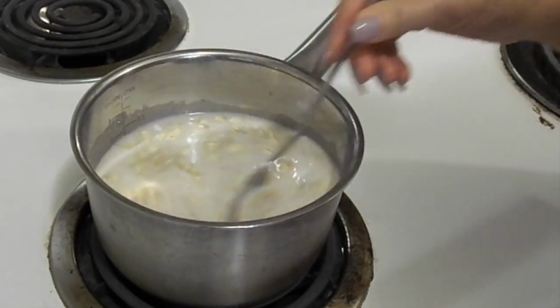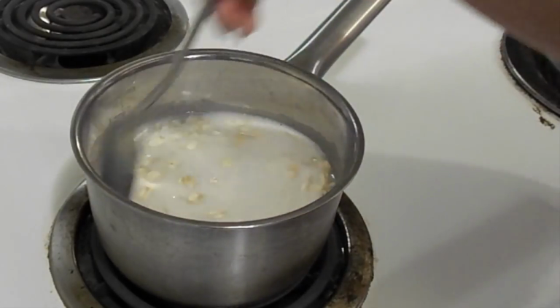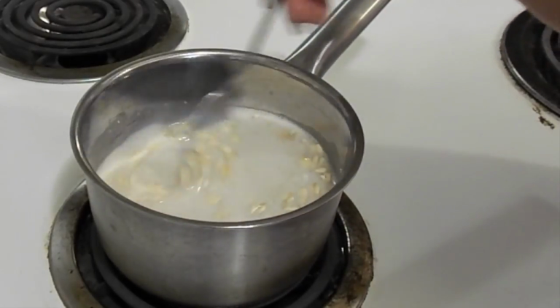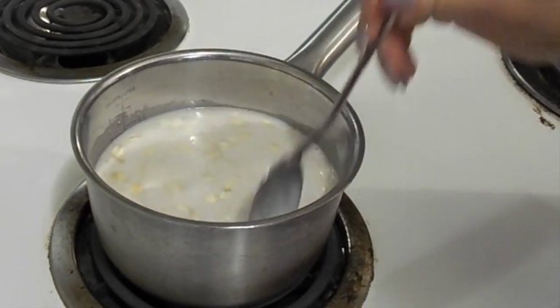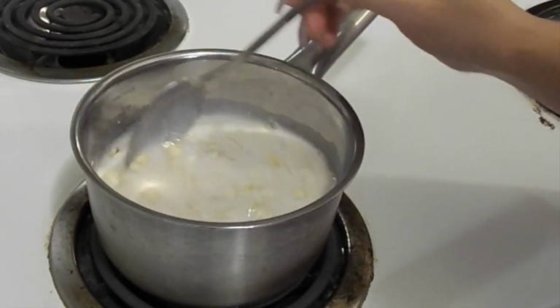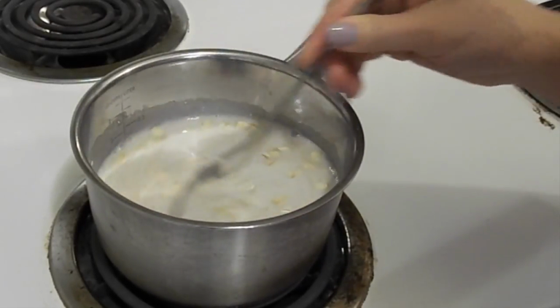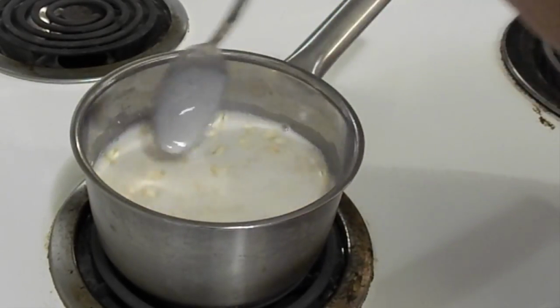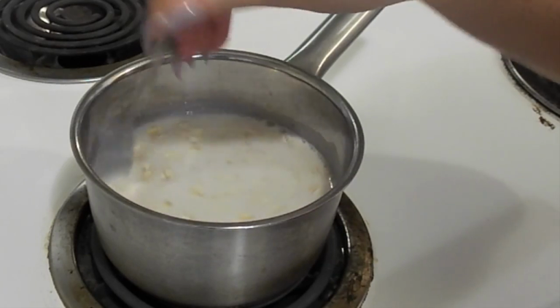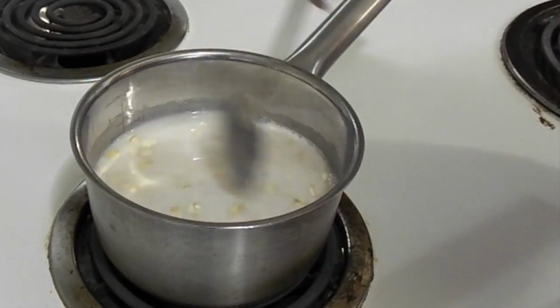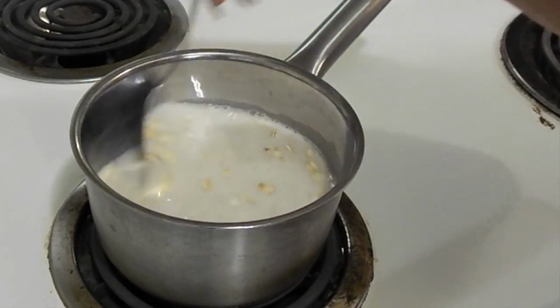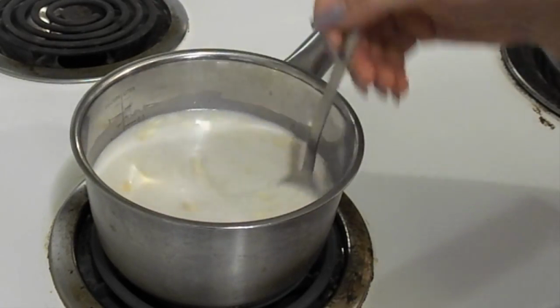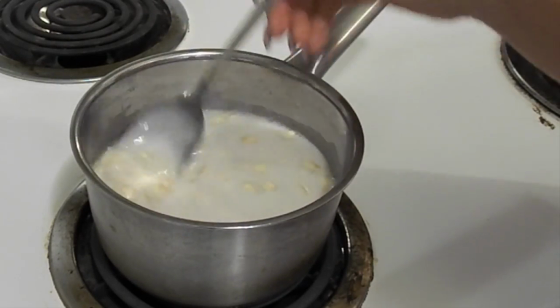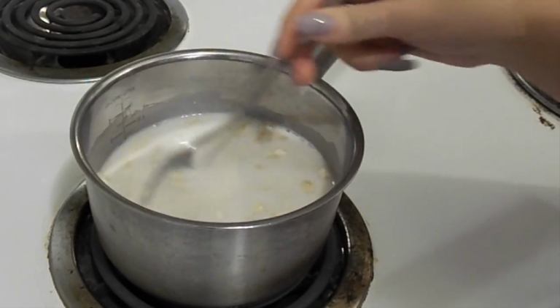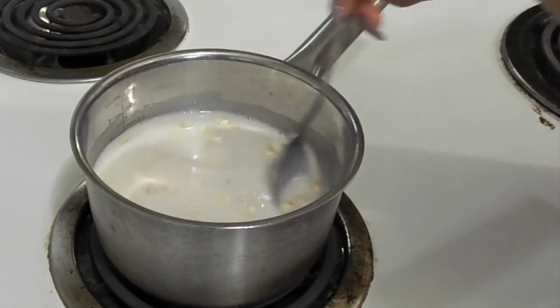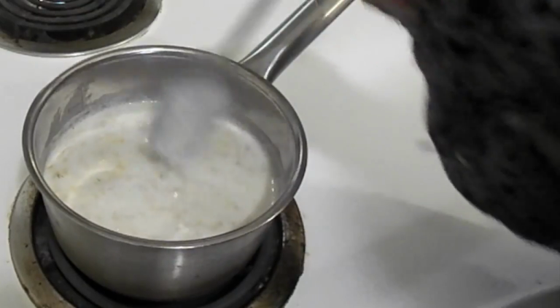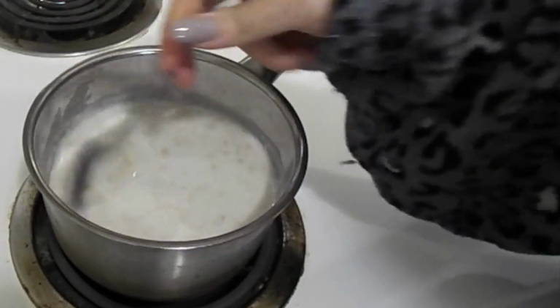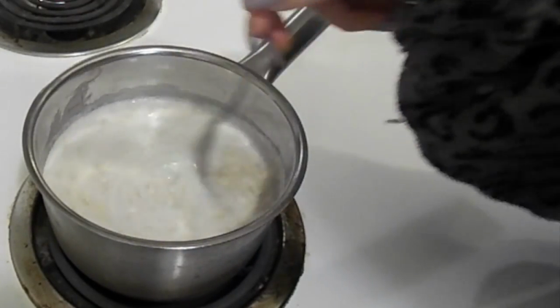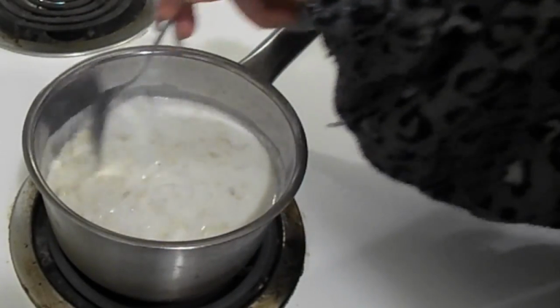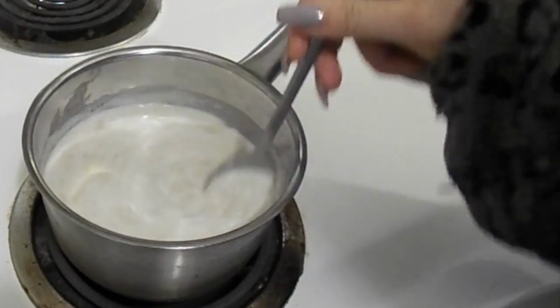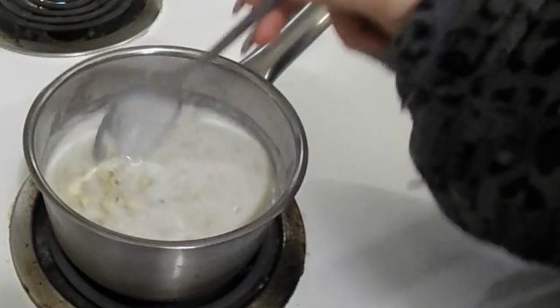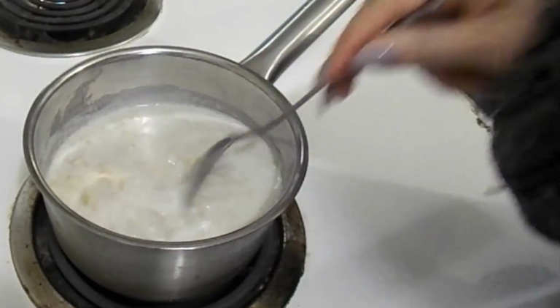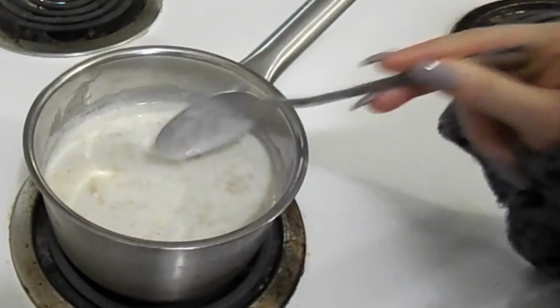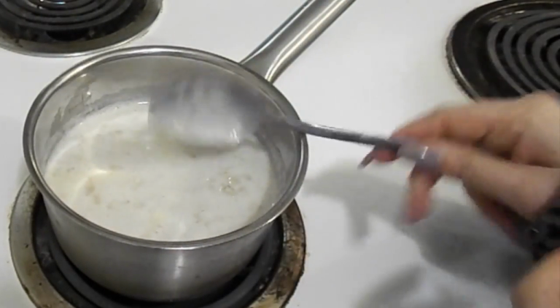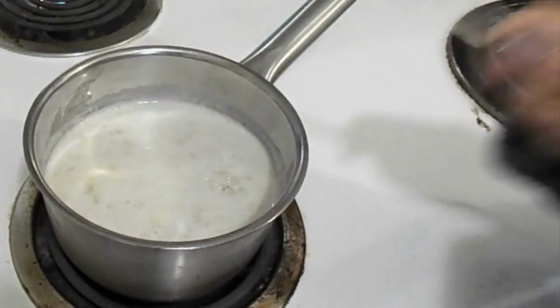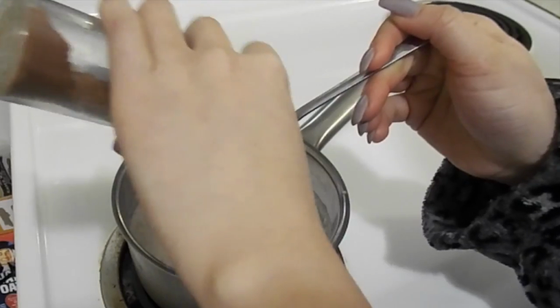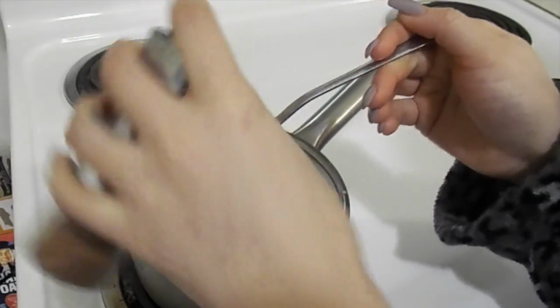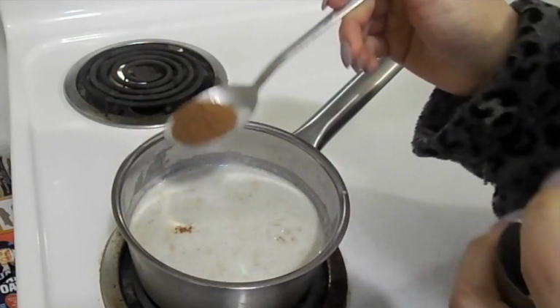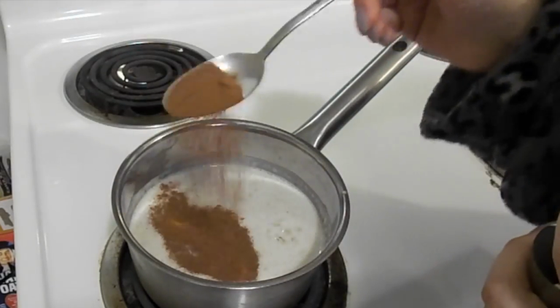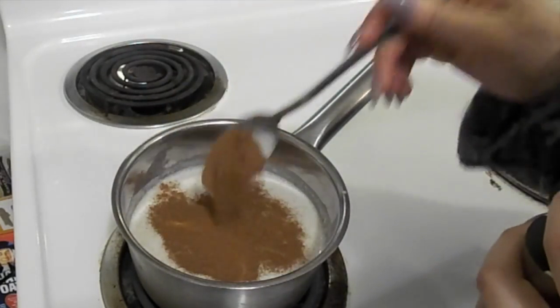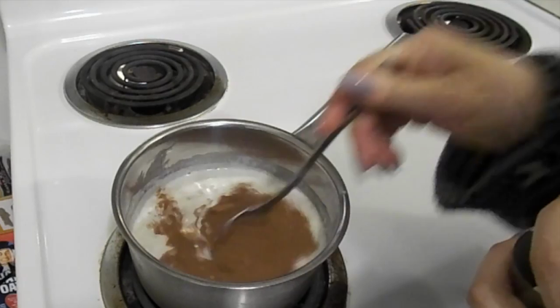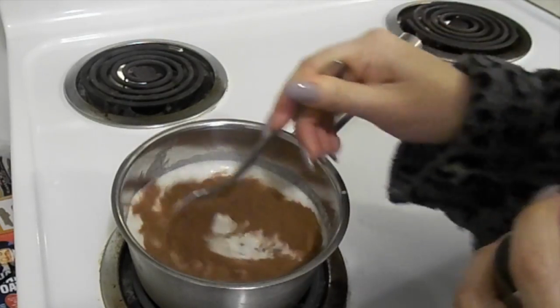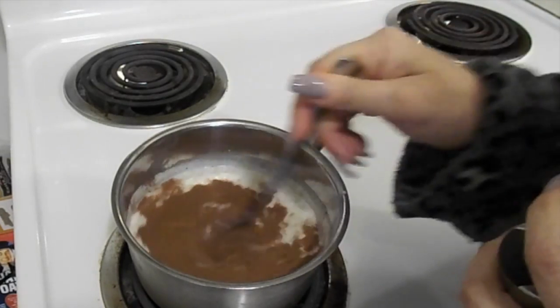Oatmeal lowers bad cholesterol and high blood pressure, has a ton of vitamins, iron, minerals, and antioxidants. It pretty much keeps me really full all morning. I think it's a great way to start your morning.